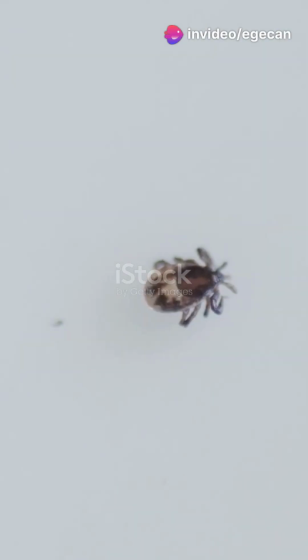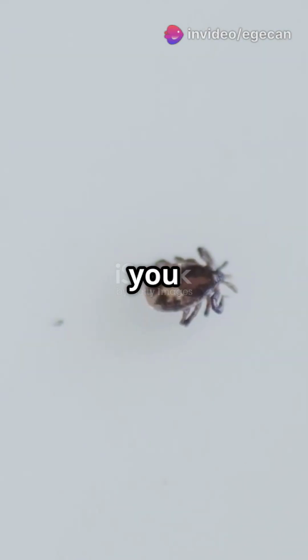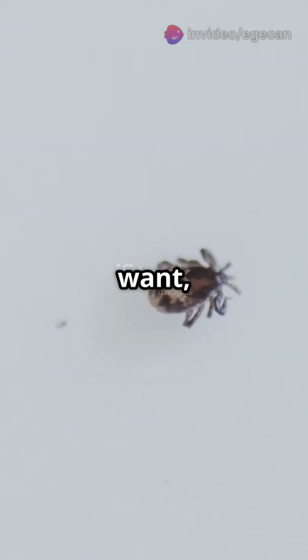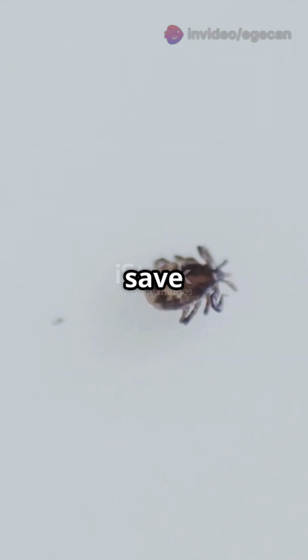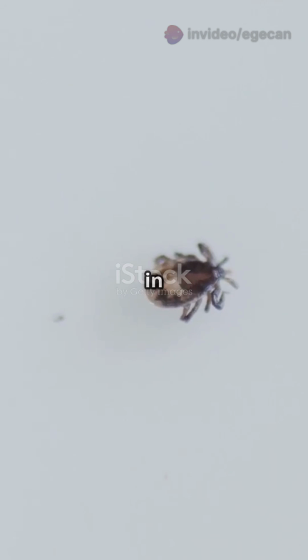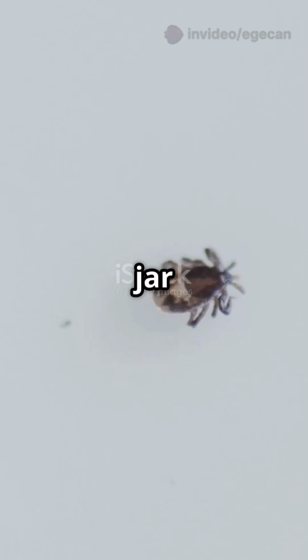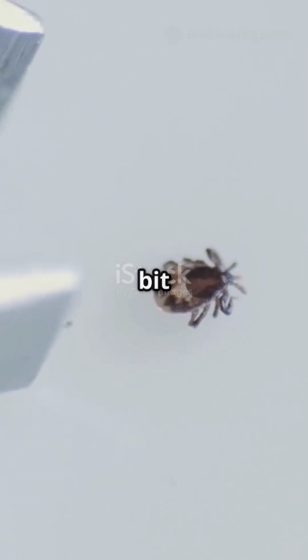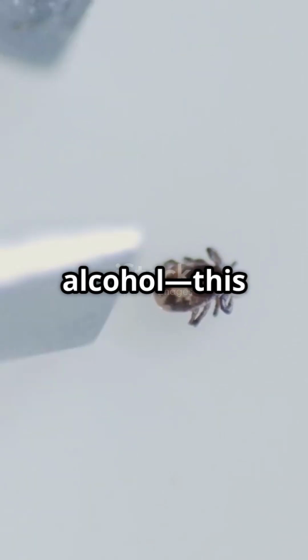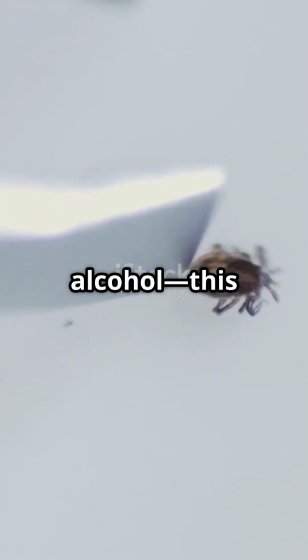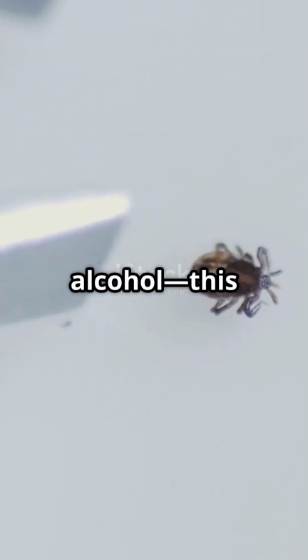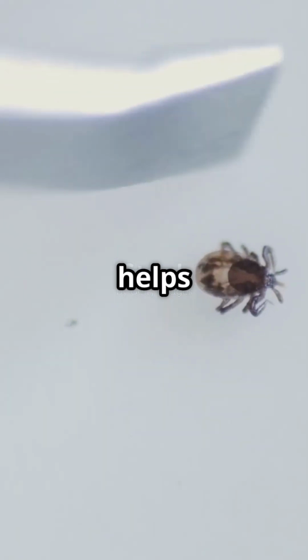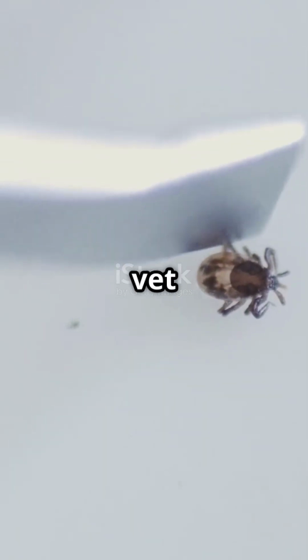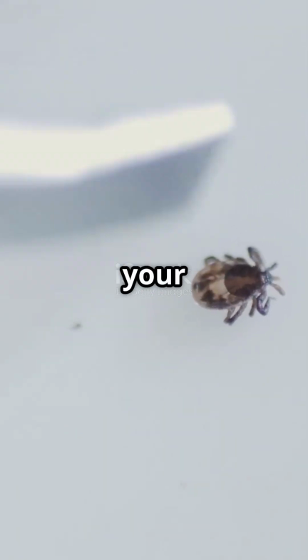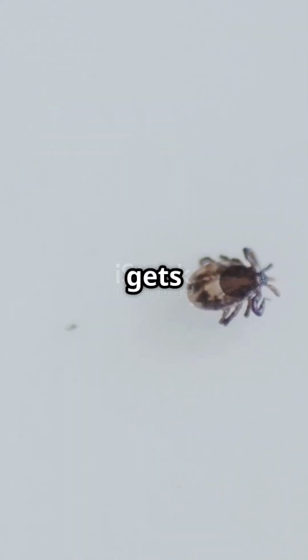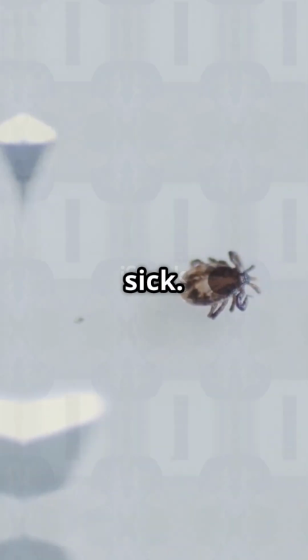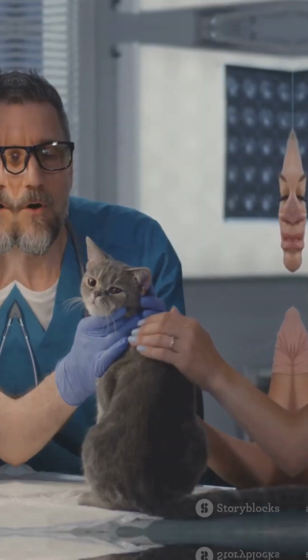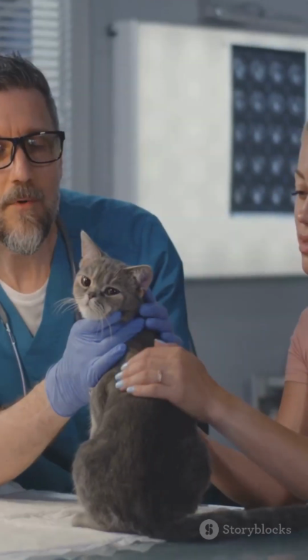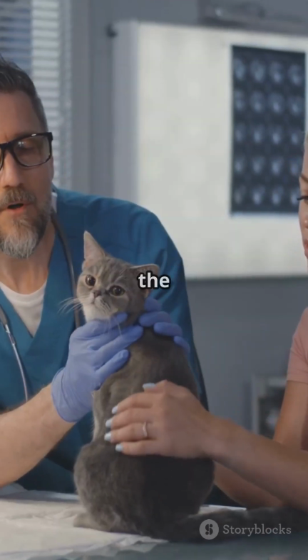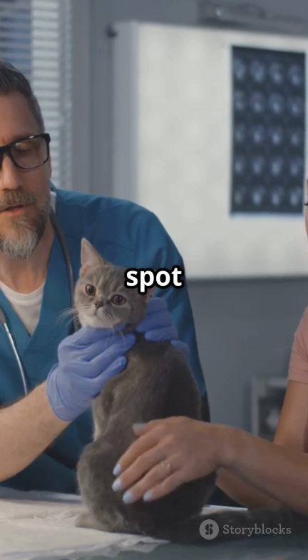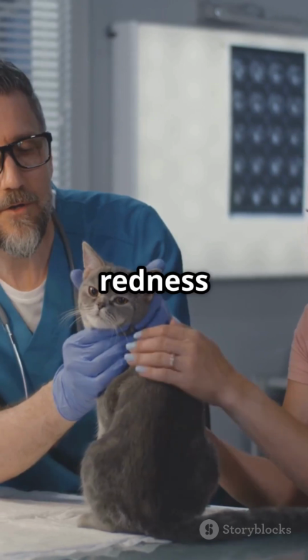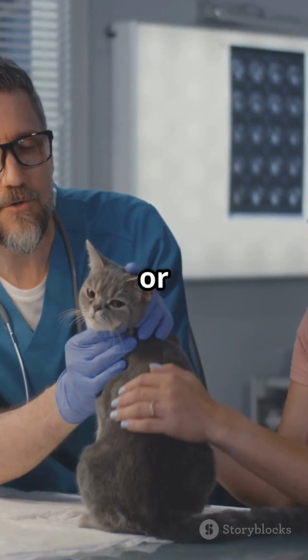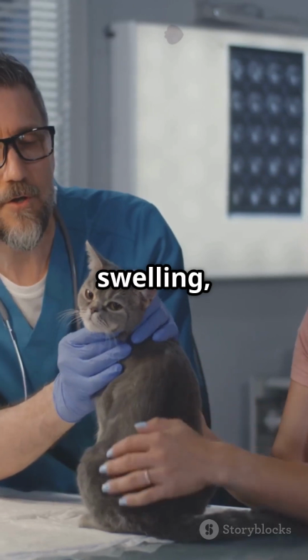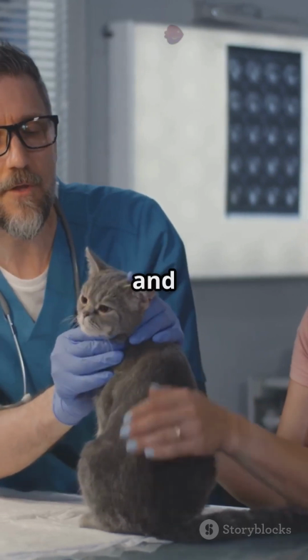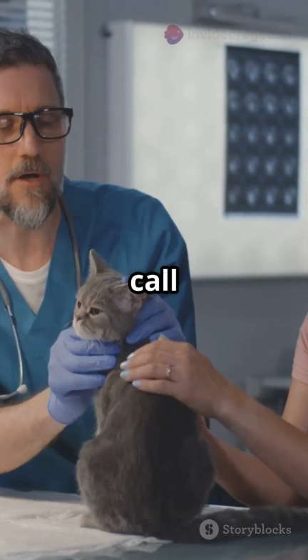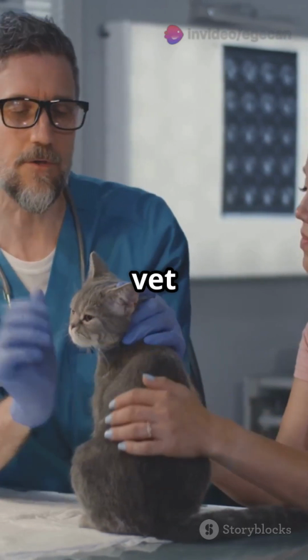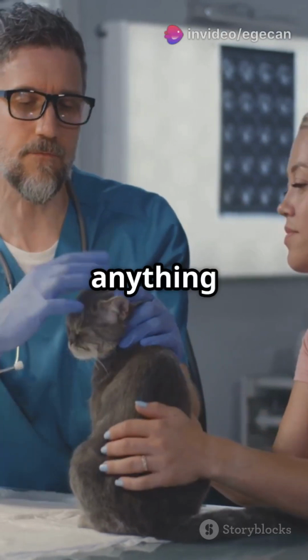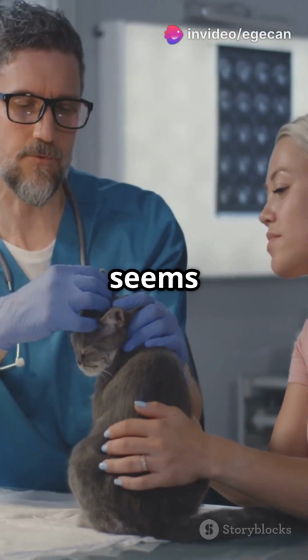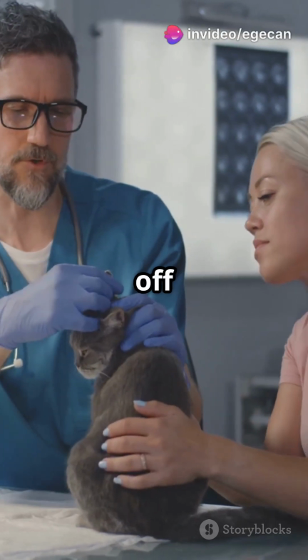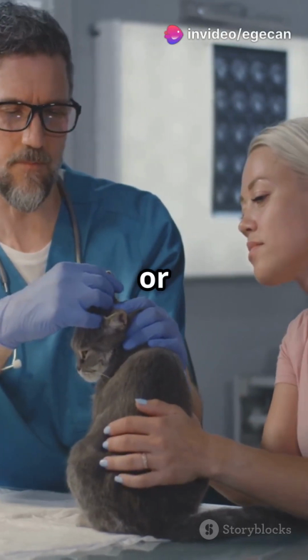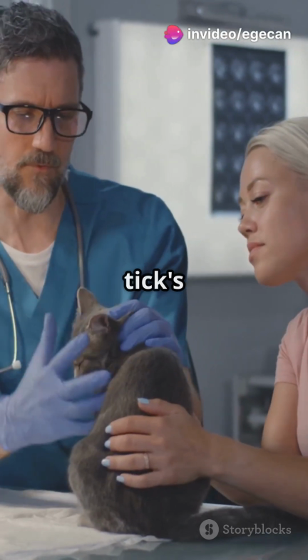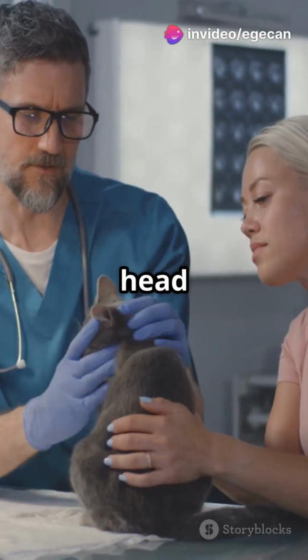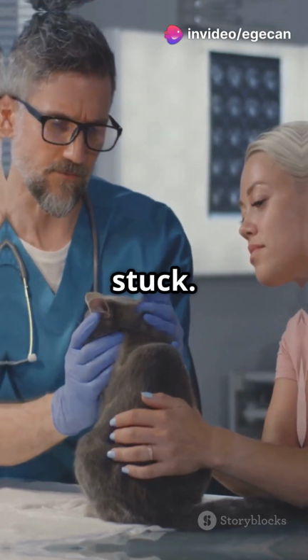If you want, save the tick in a jar with a bit of alcohol. This helps your vet if your cat gets sick. Watch the spot for redness or swelling, and call your vet if anything seems off or if the tick's head is stuck.